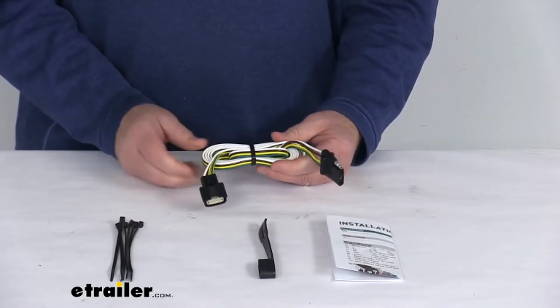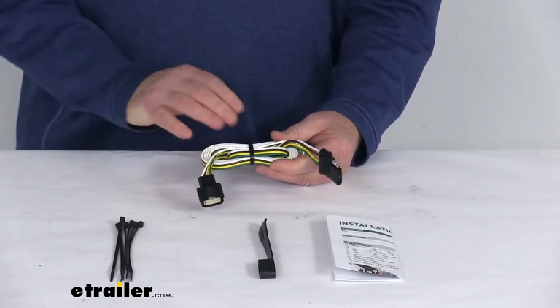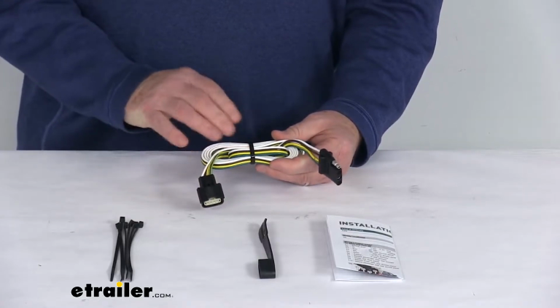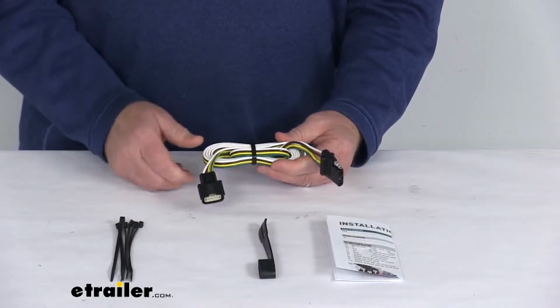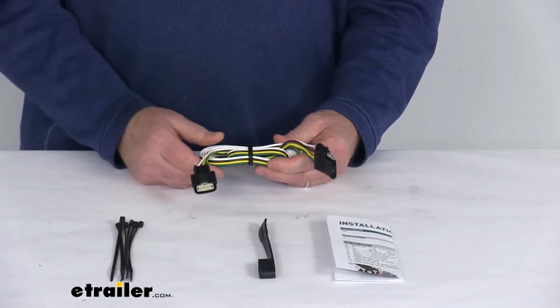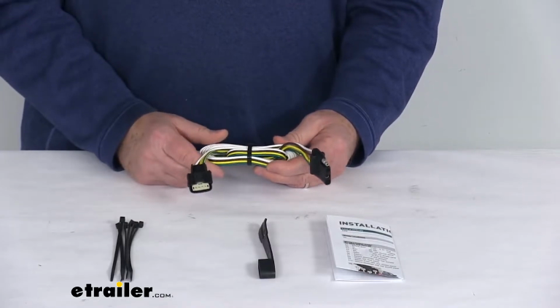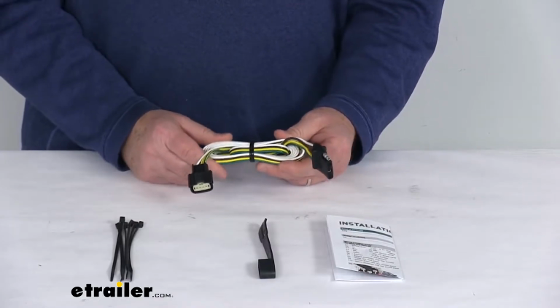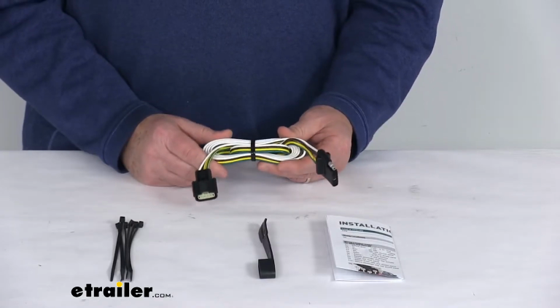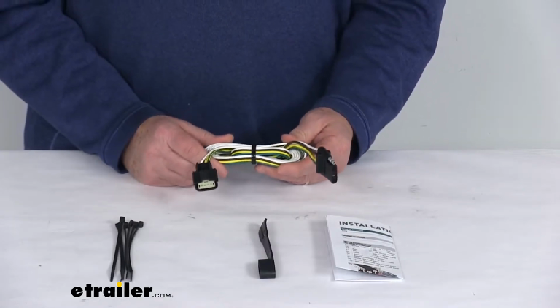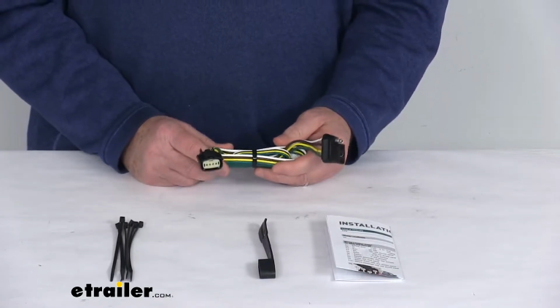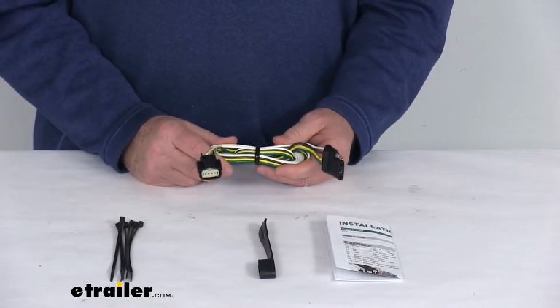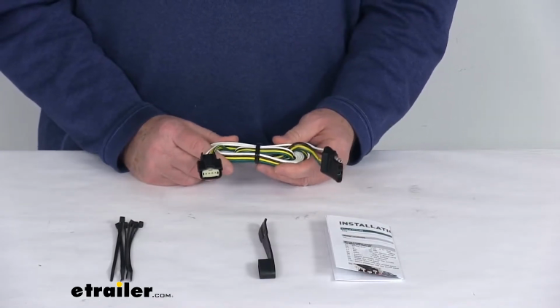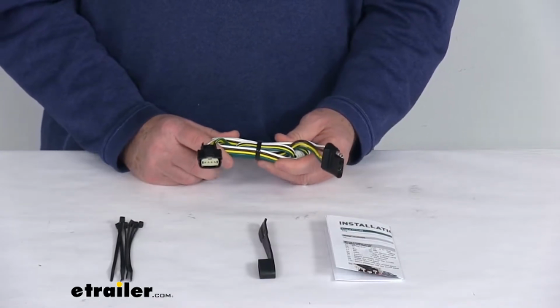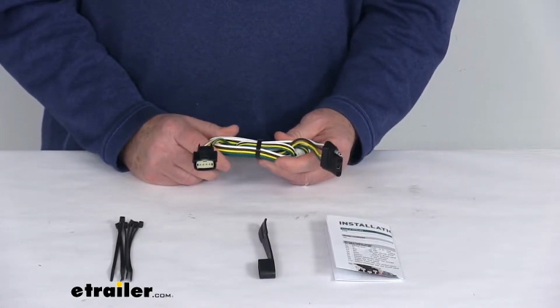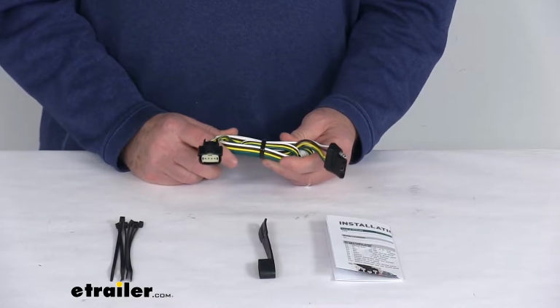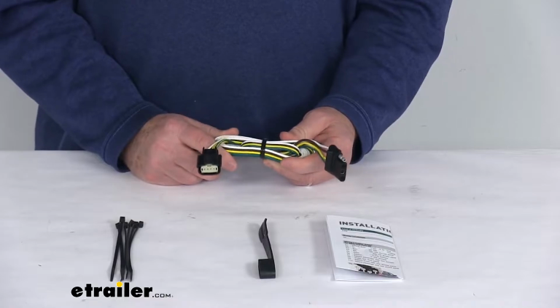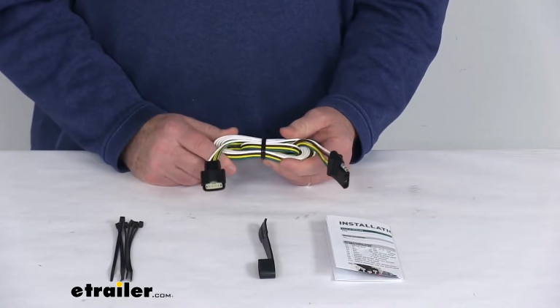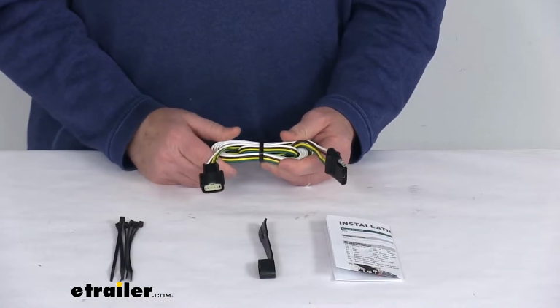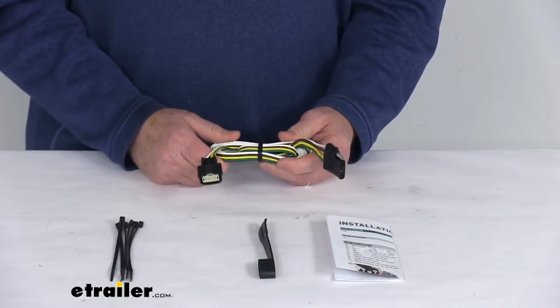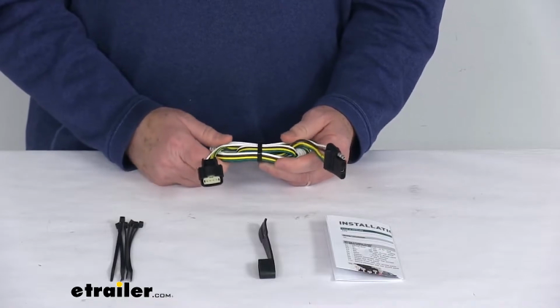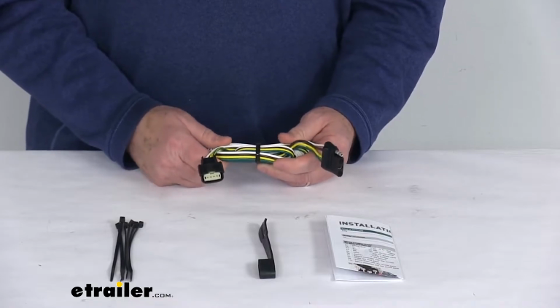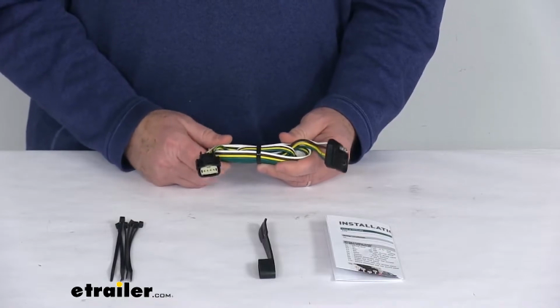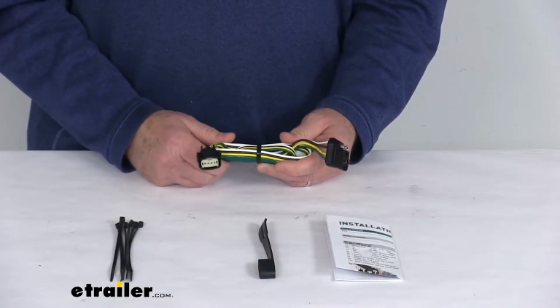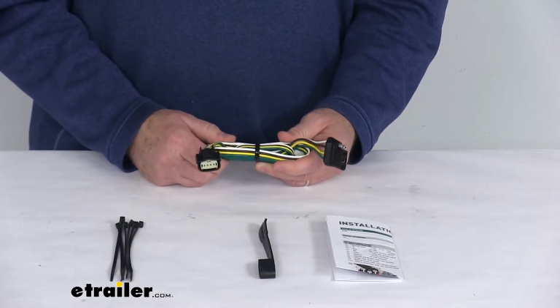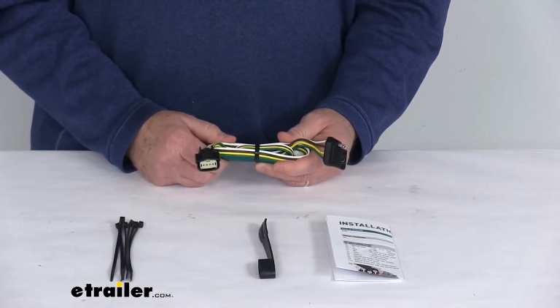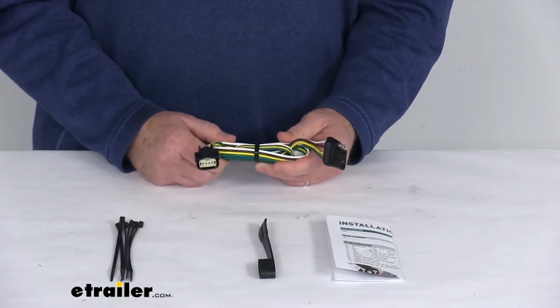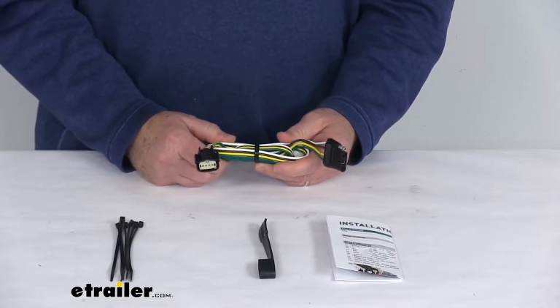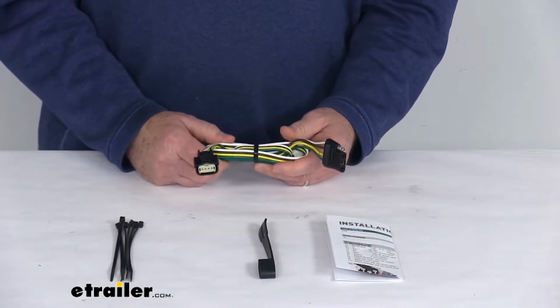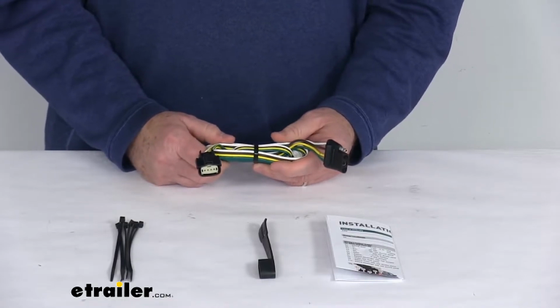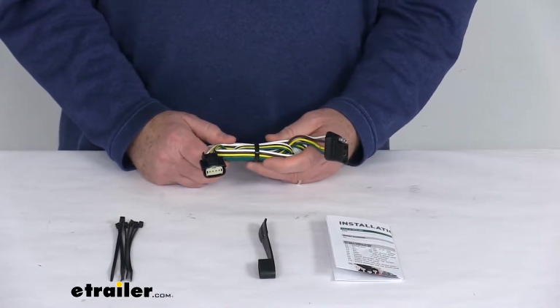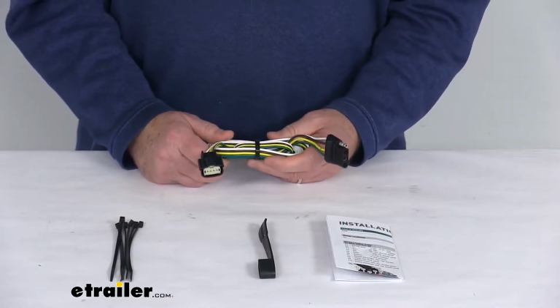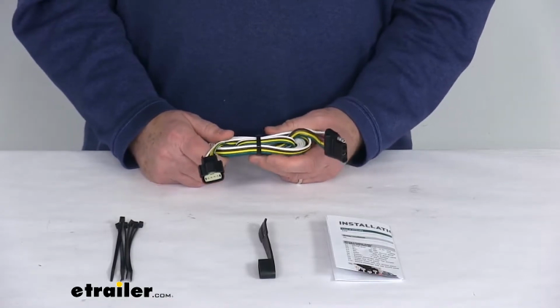On a custom fit part like this, I always like to recommend for you to go to our website, use the fit guide, put in your year and model vehicle, and it'll show if this will work for your application.